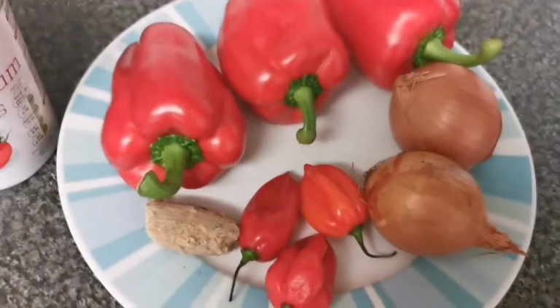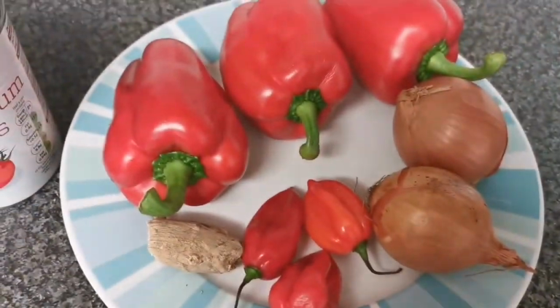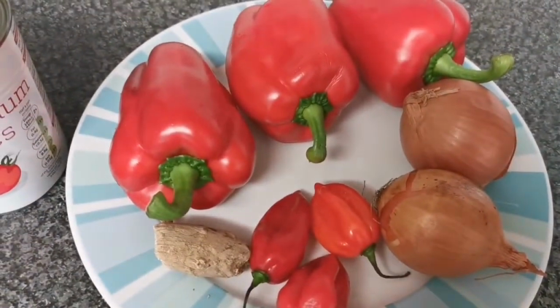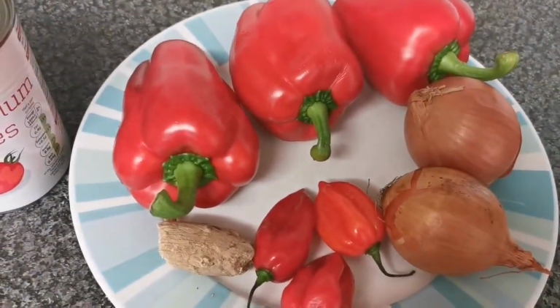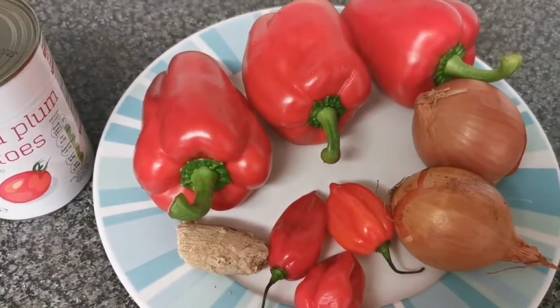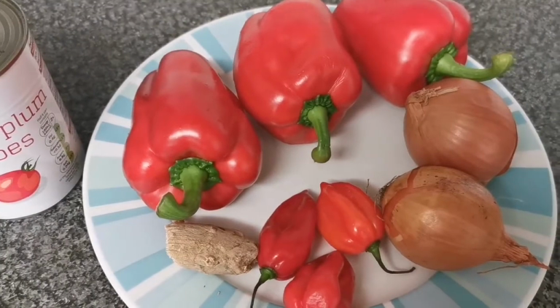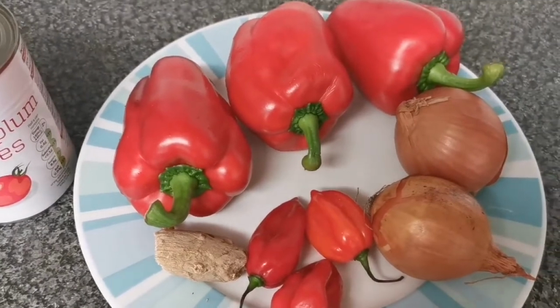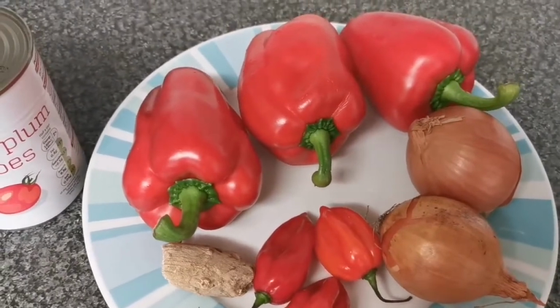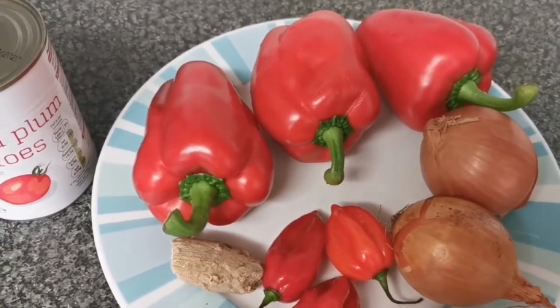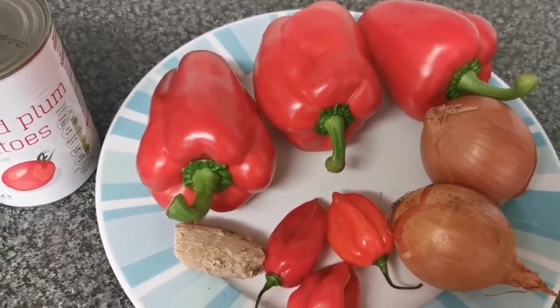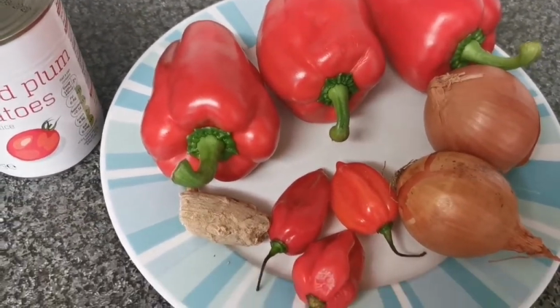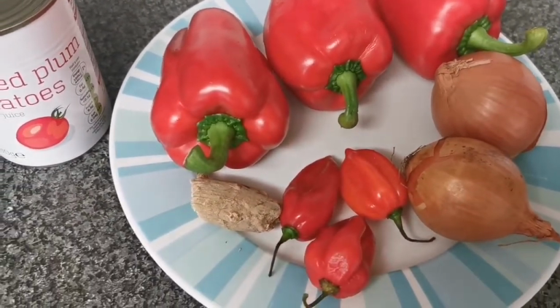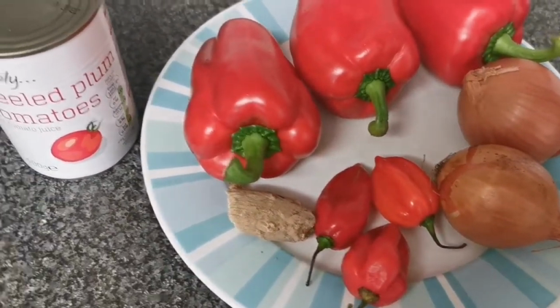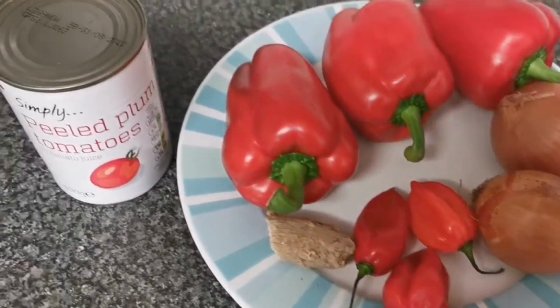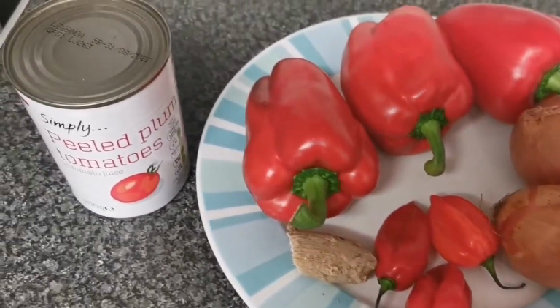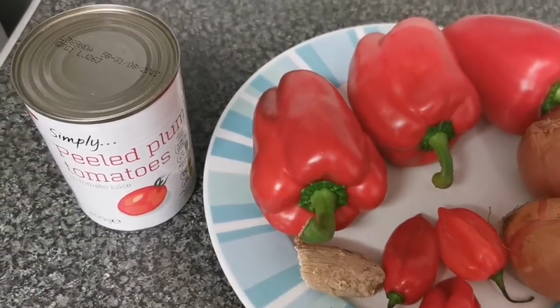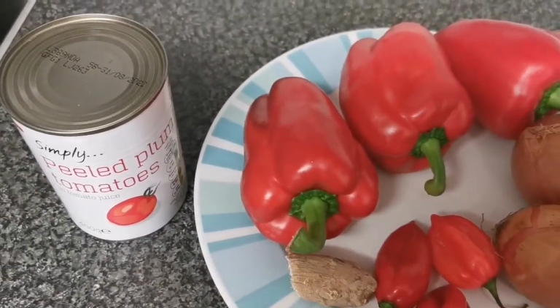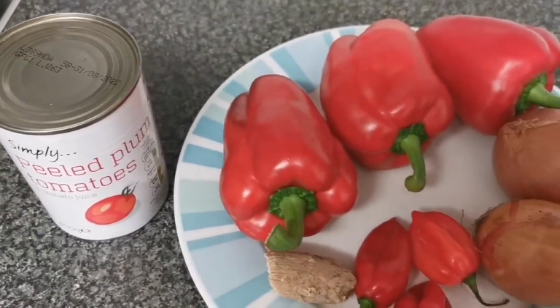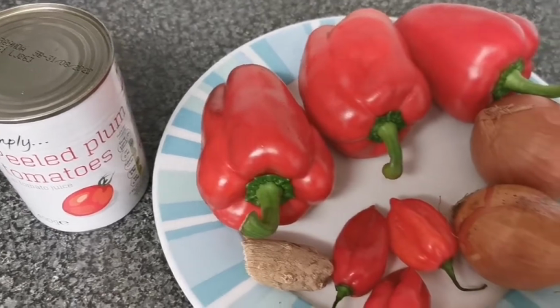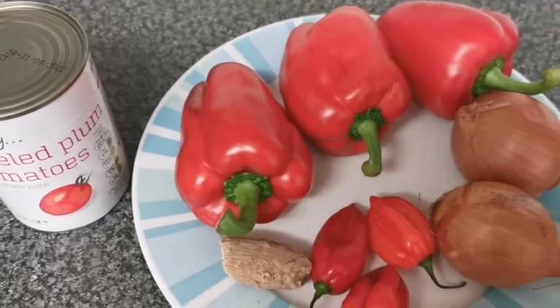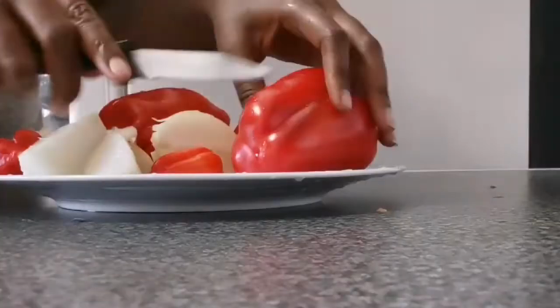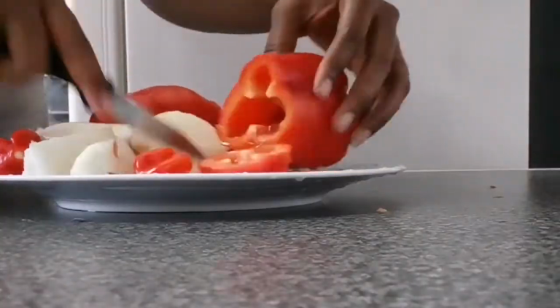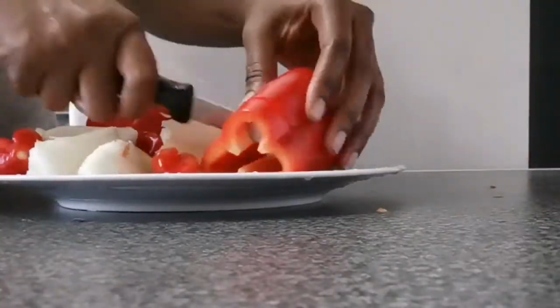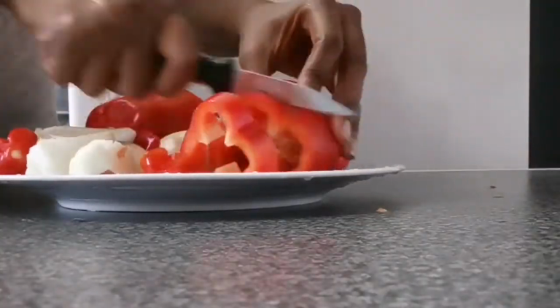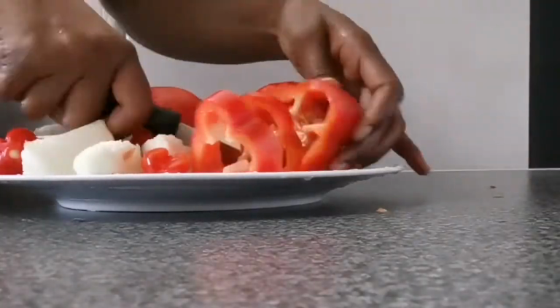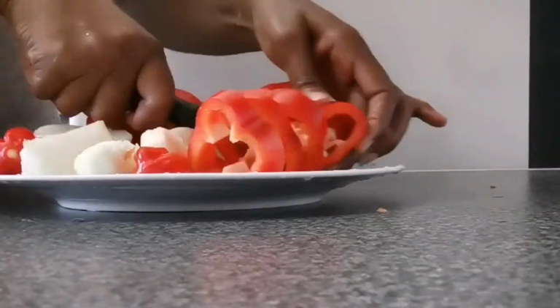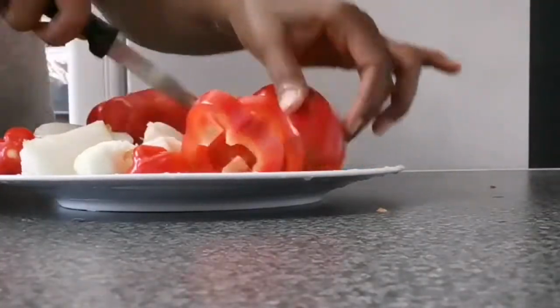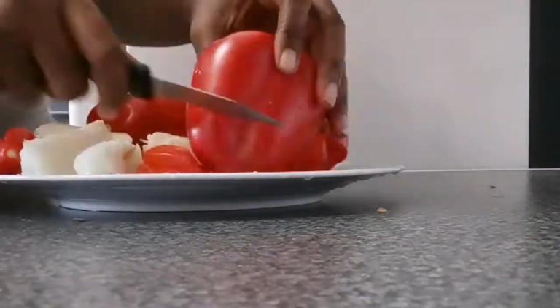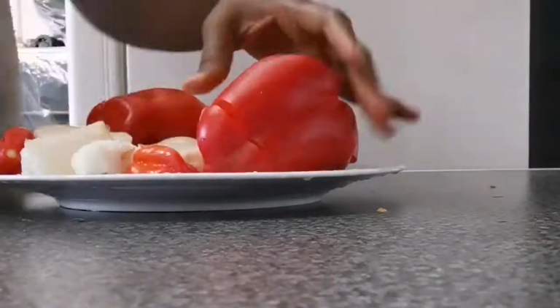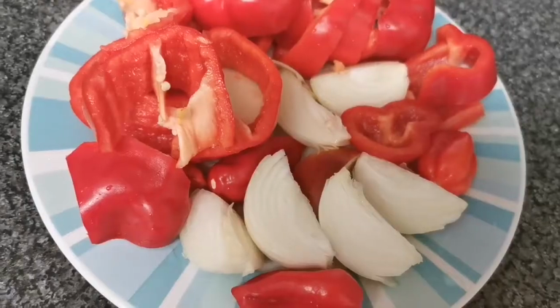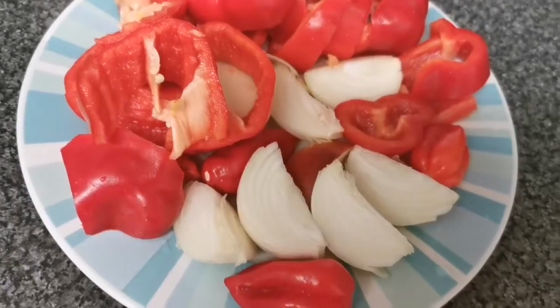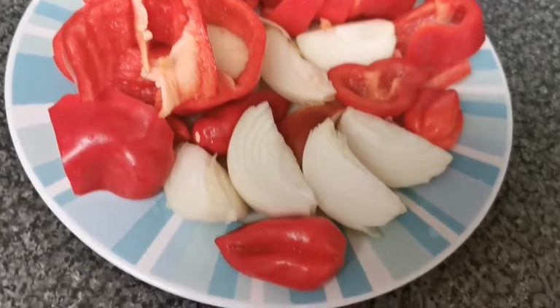Here are the ingredients I'm going to be using. I've got three red bell peppers, three scotch bonnets, two onions, one ginger, and one tin of plum tomatoes. I'm cutting them into small pieces so I can blend them easily.